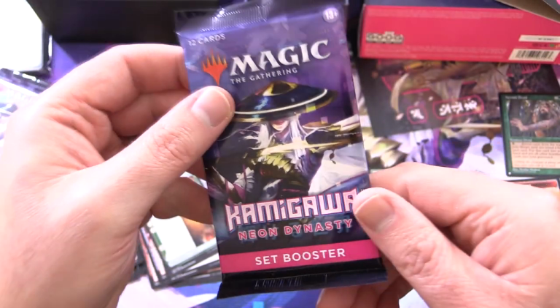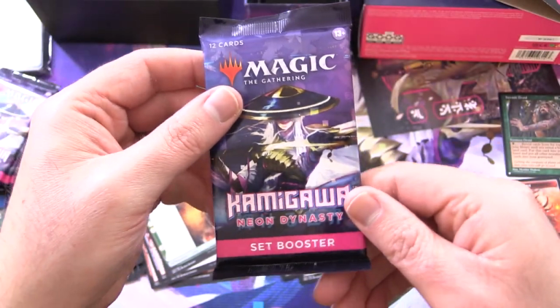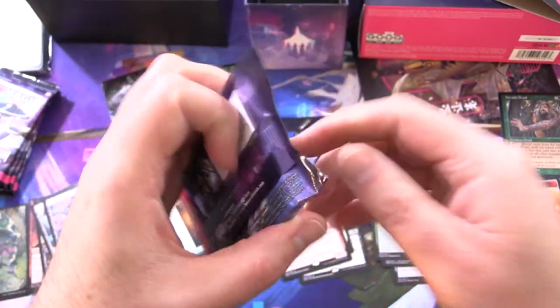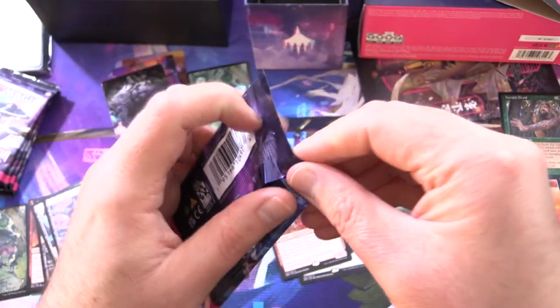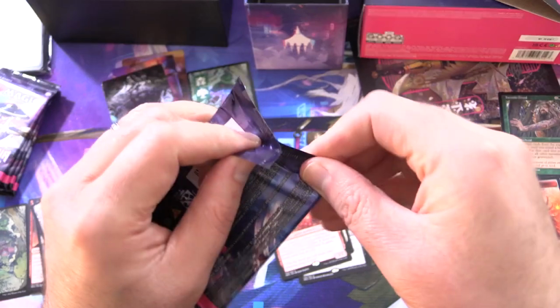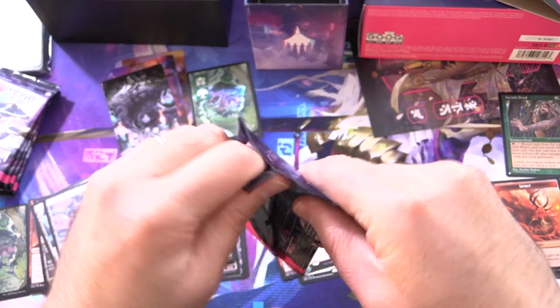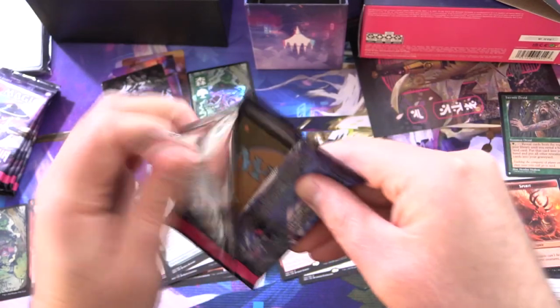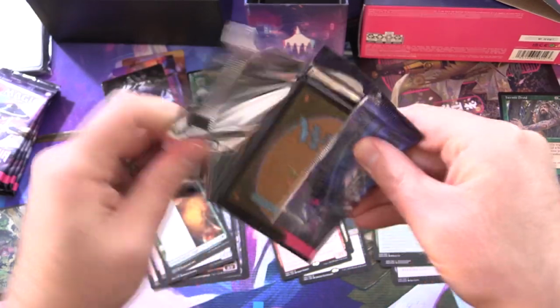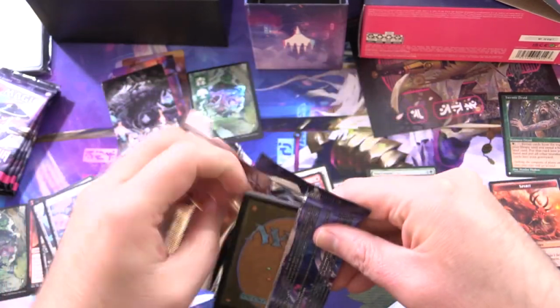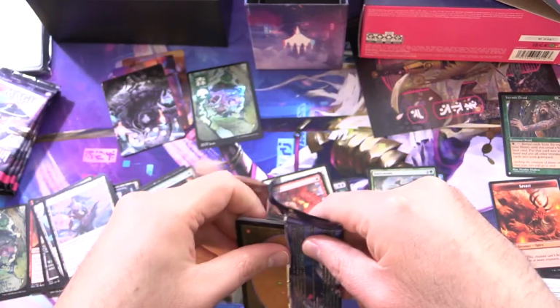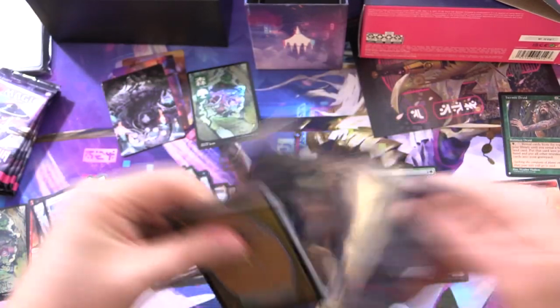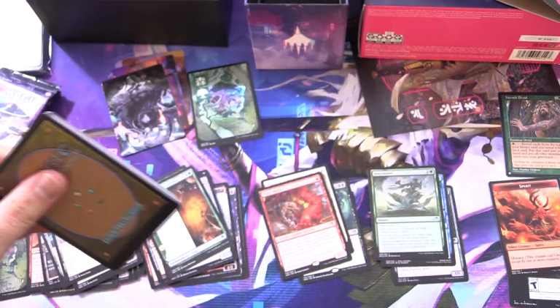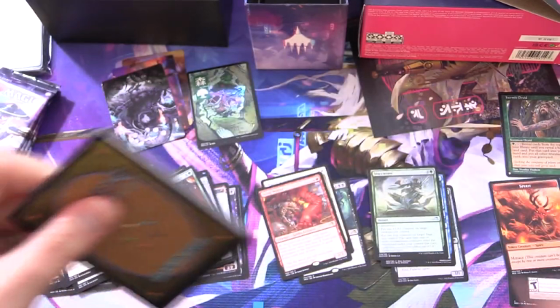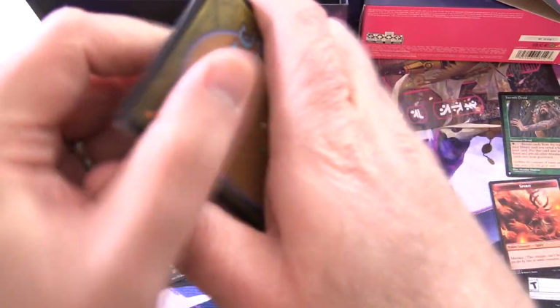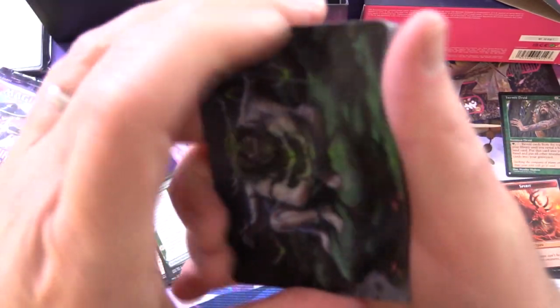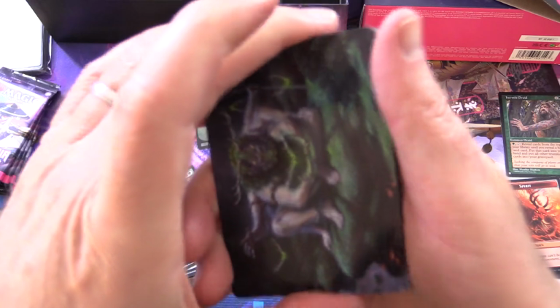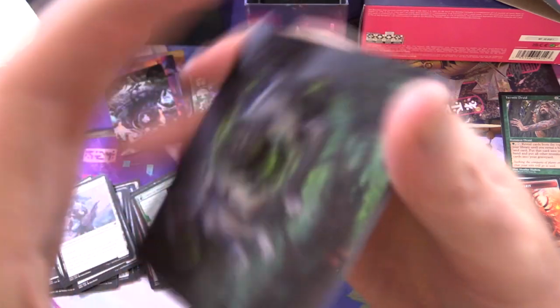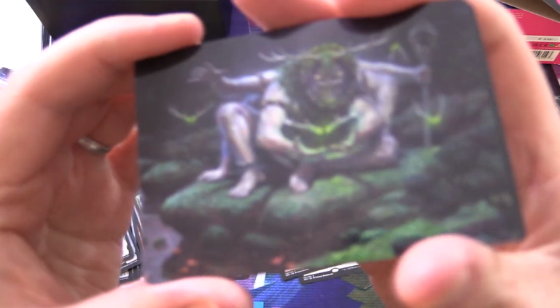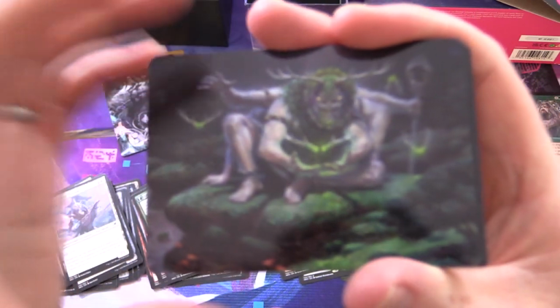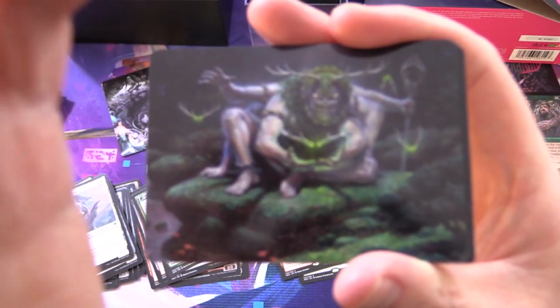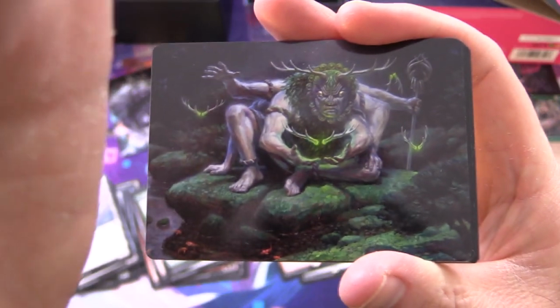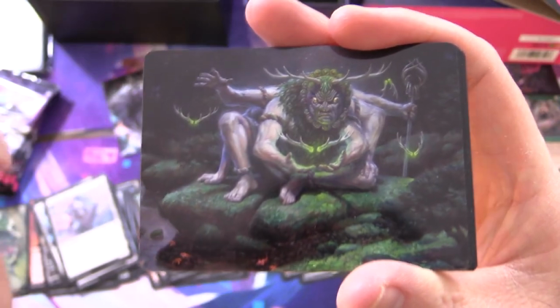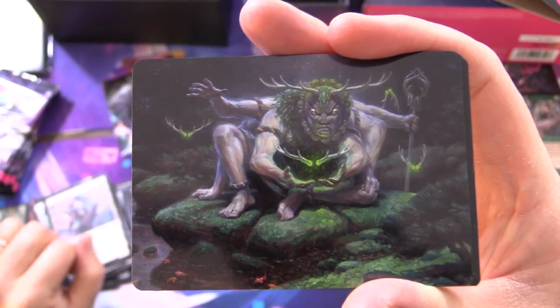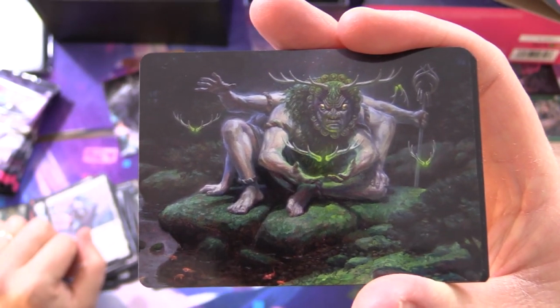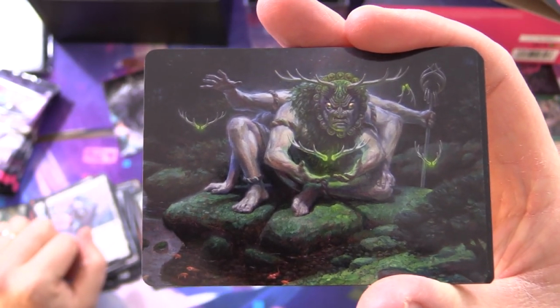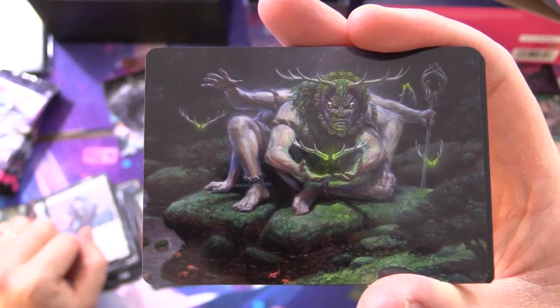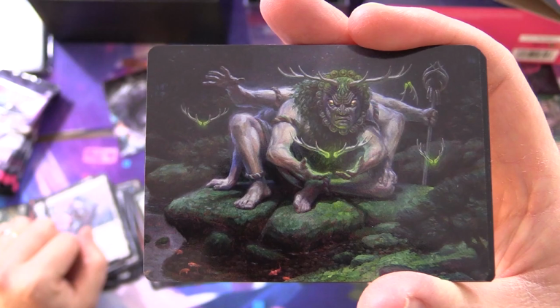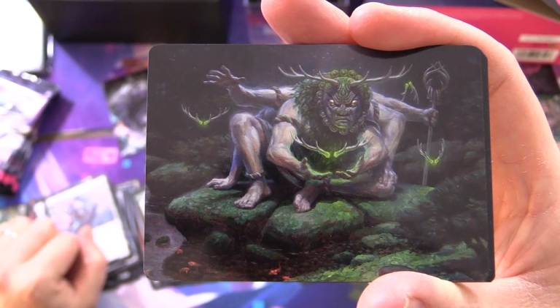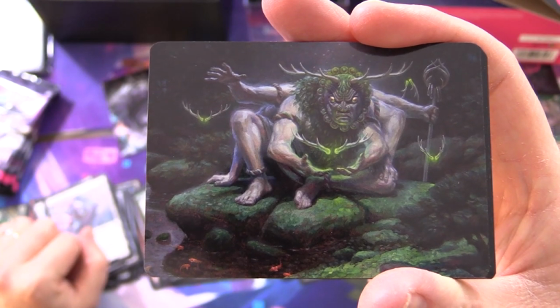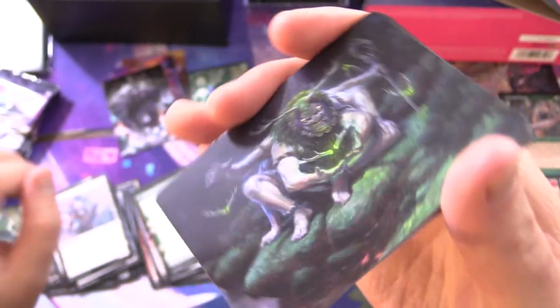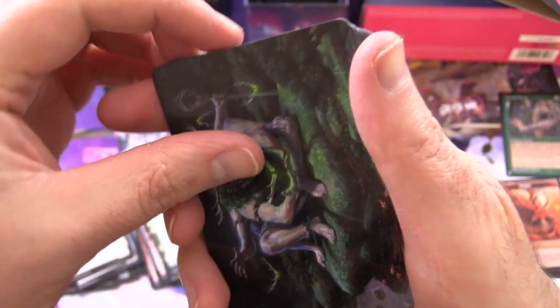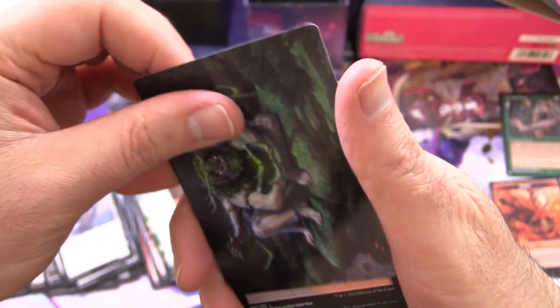So we're halfway through, no Mythics as of yet — that does not look promising. This dude I know is one of the Commander cards, Myogen of Something.